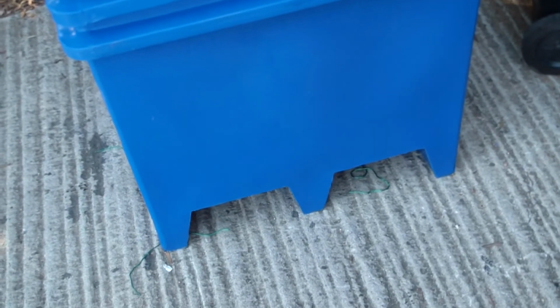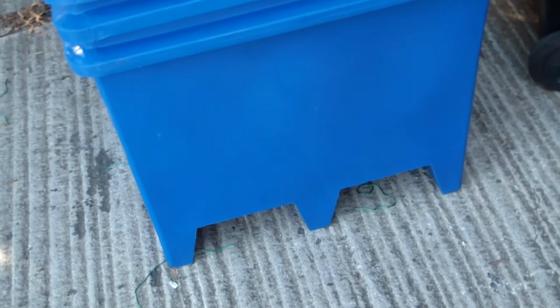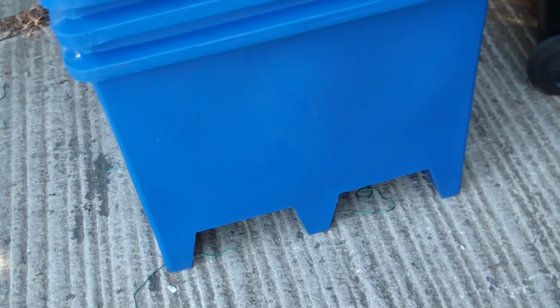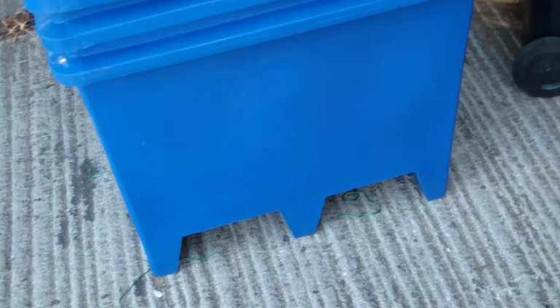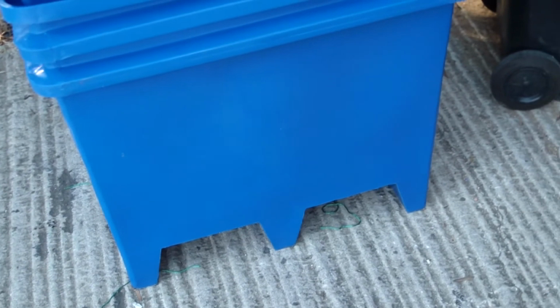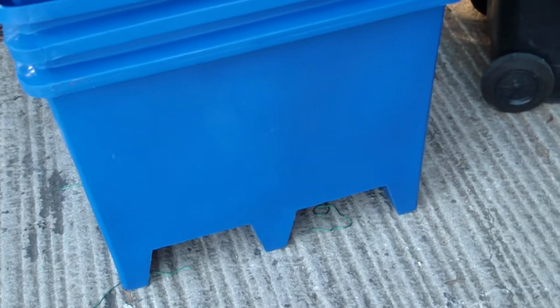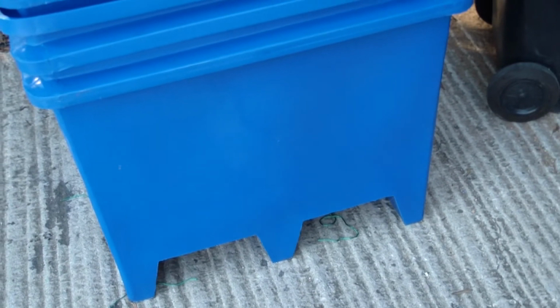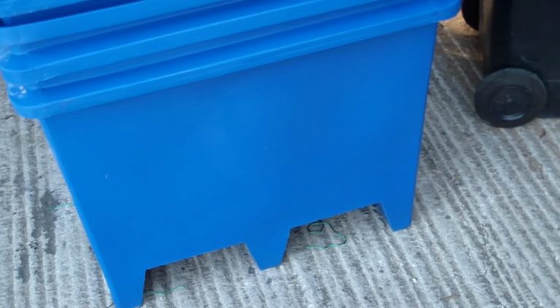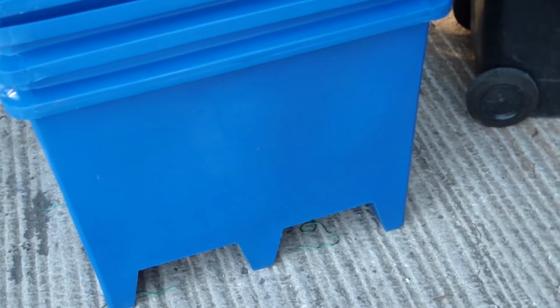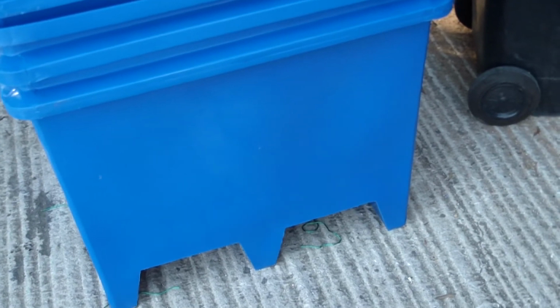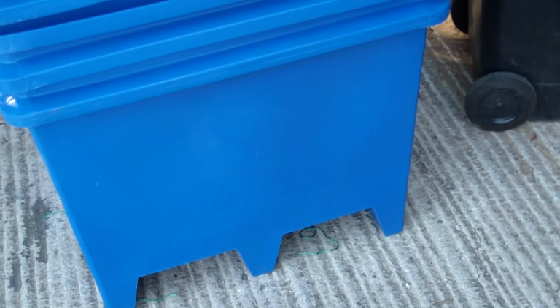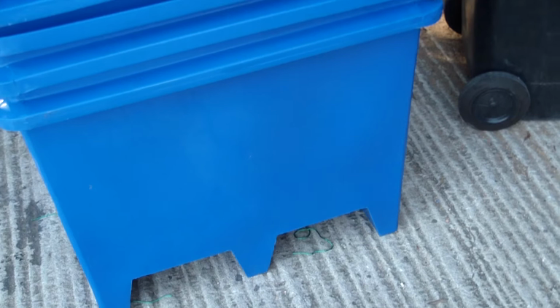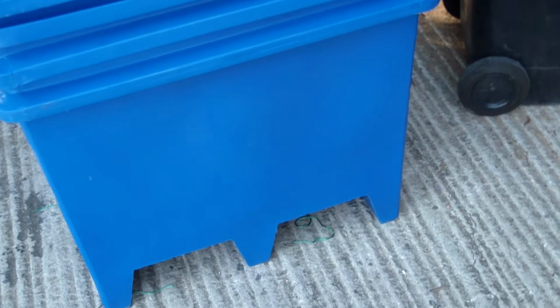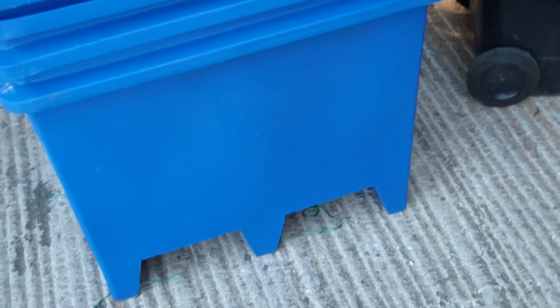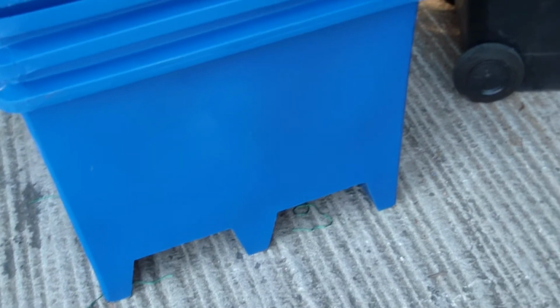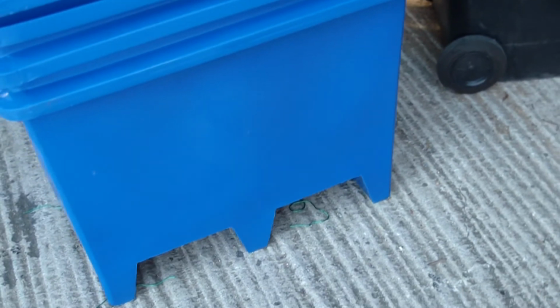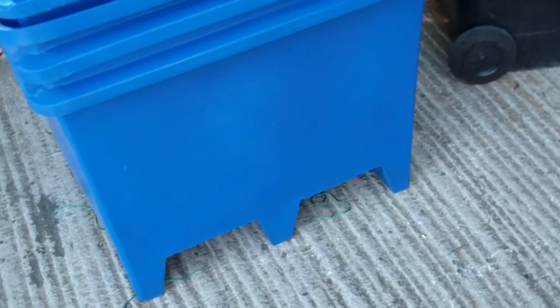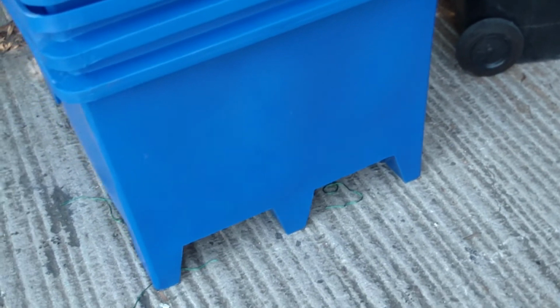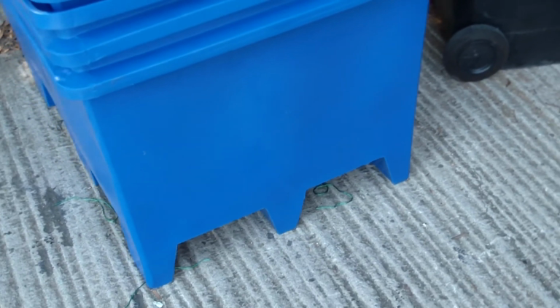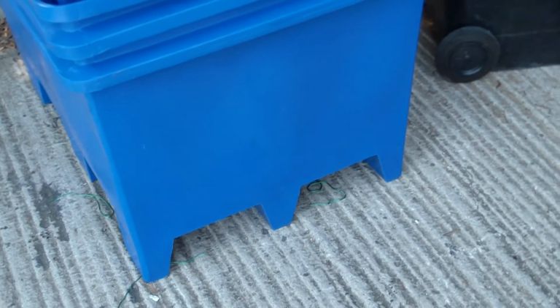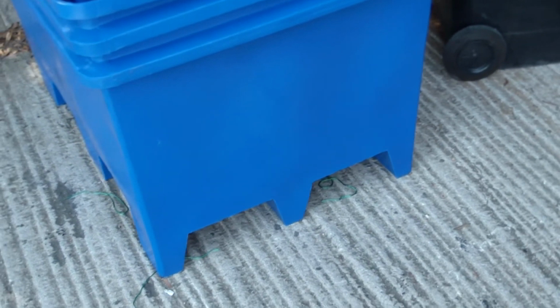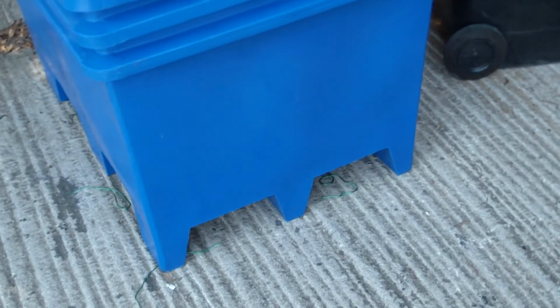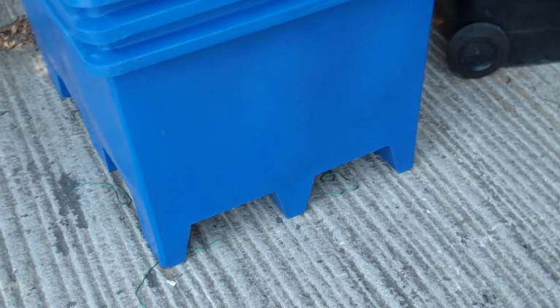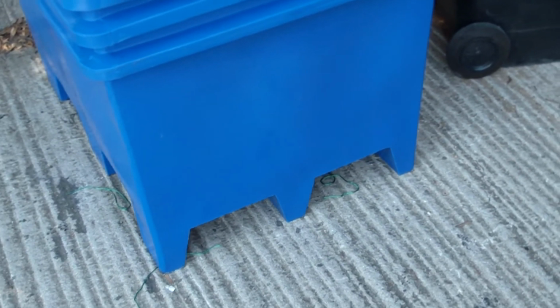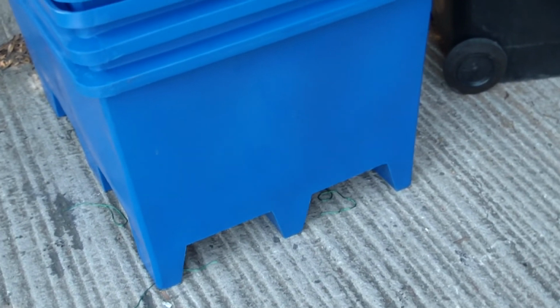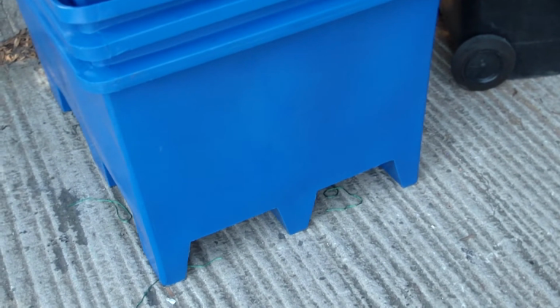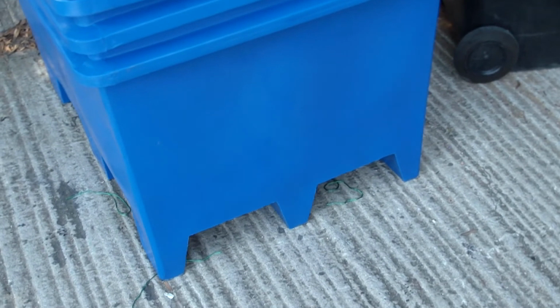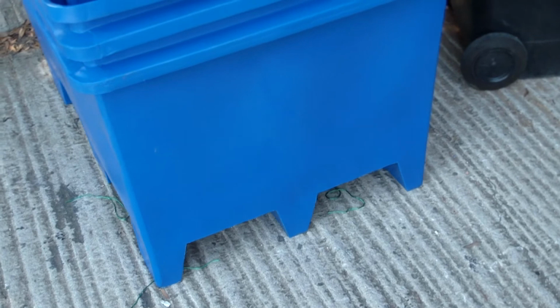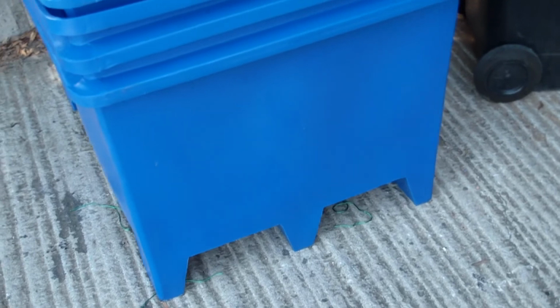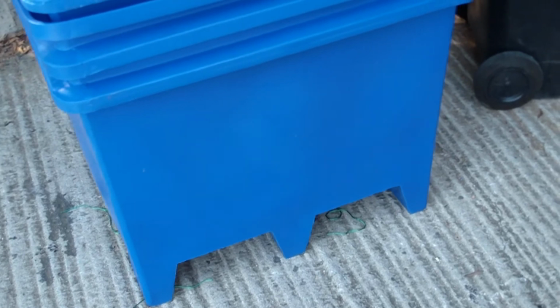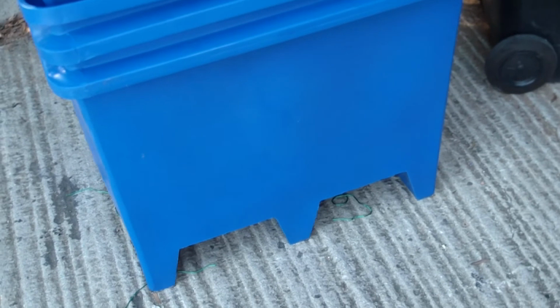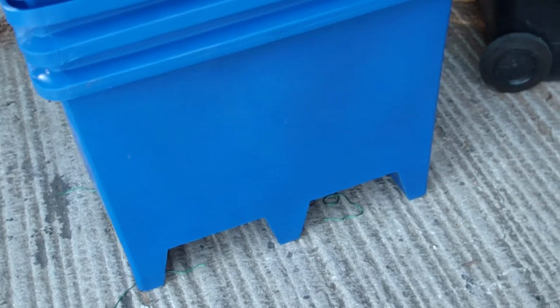Here at Shawsons we offer a wide range of plastic containers both large and small. In this short video I want to show you one of the larger size containers.